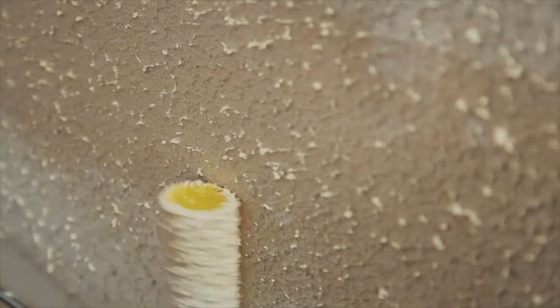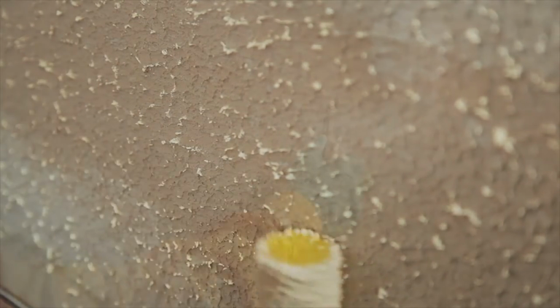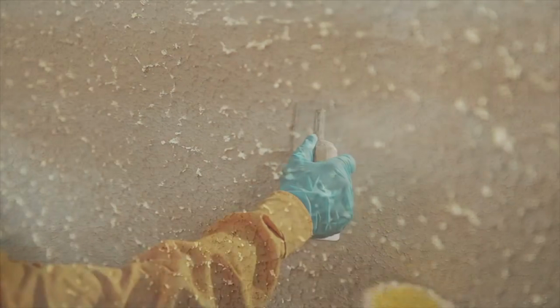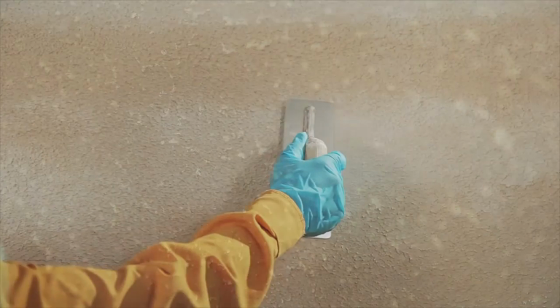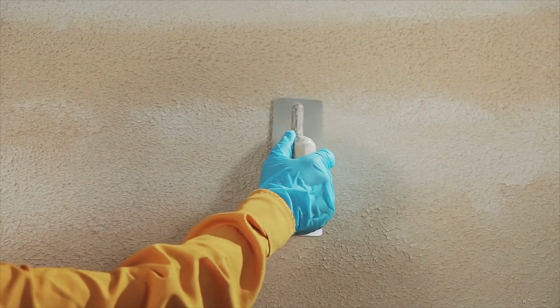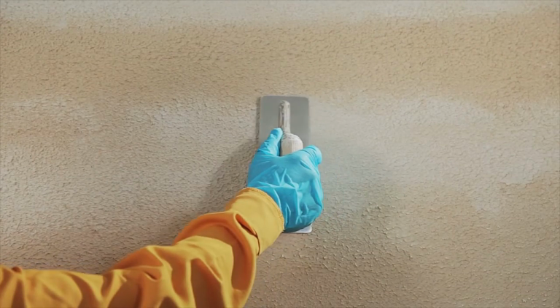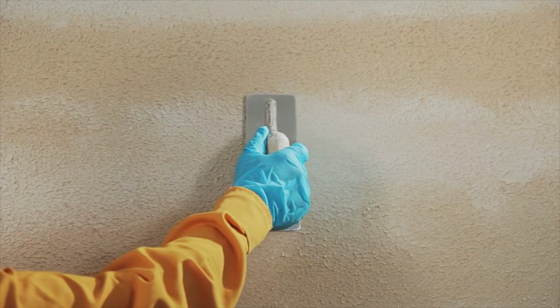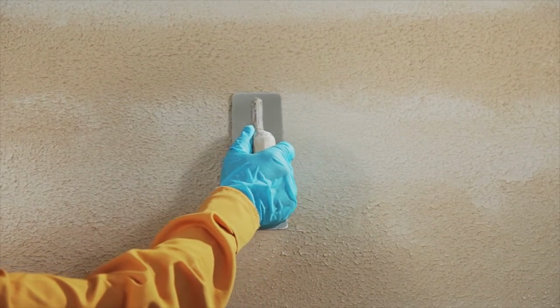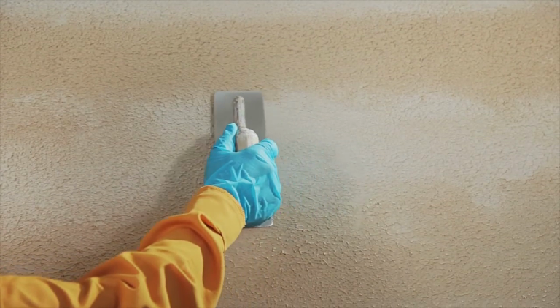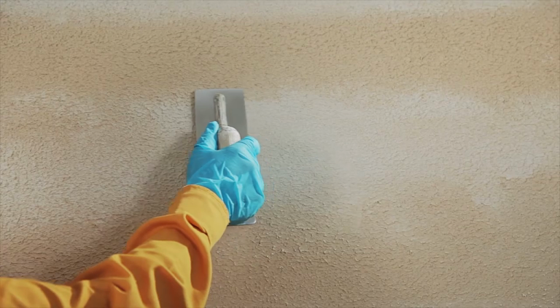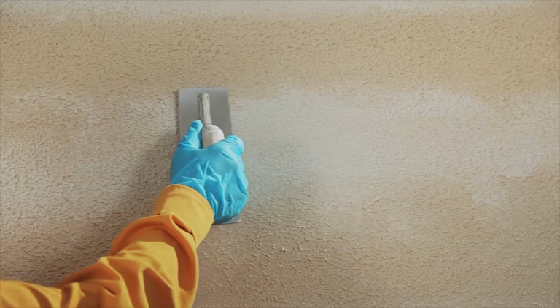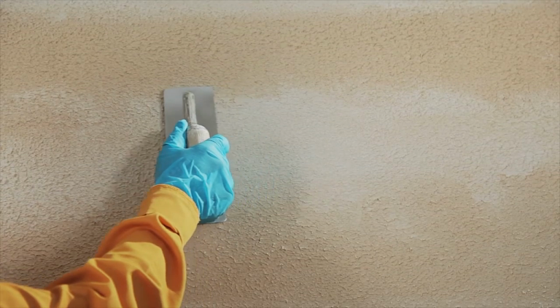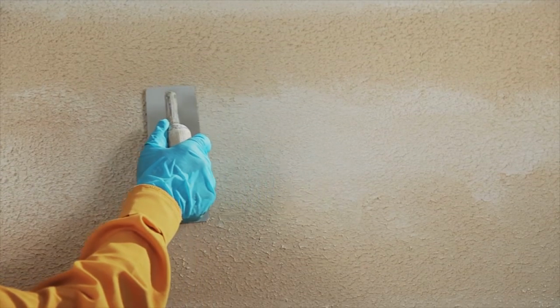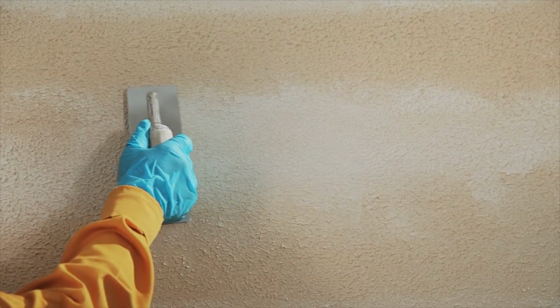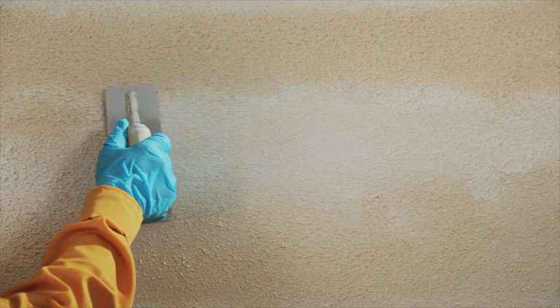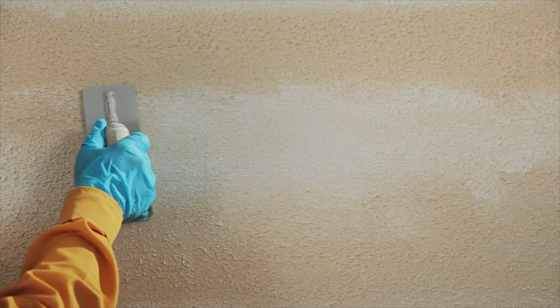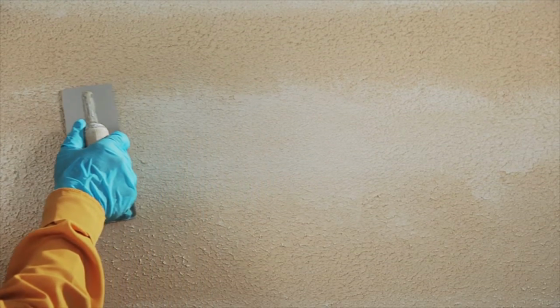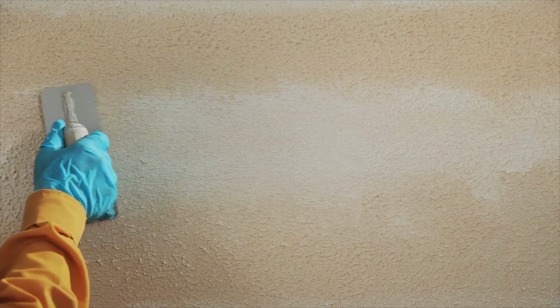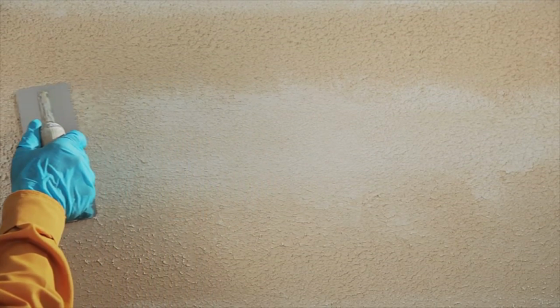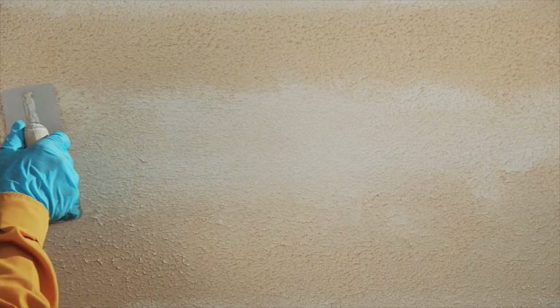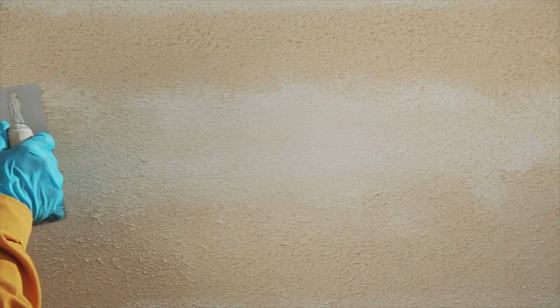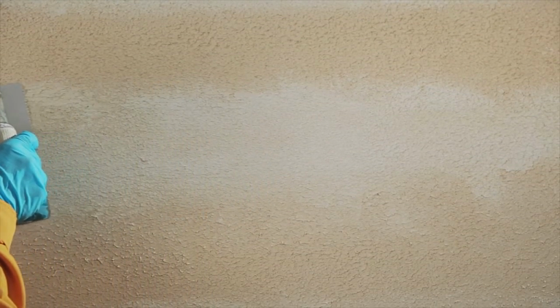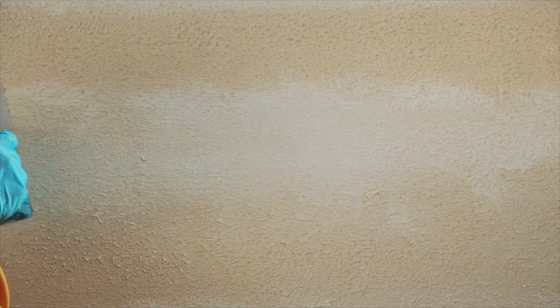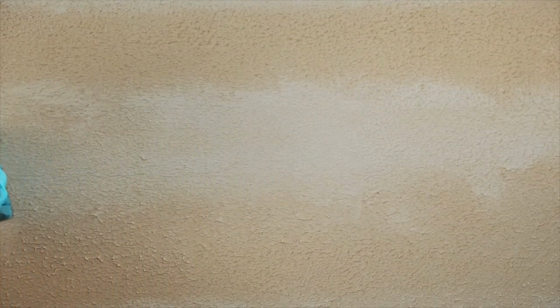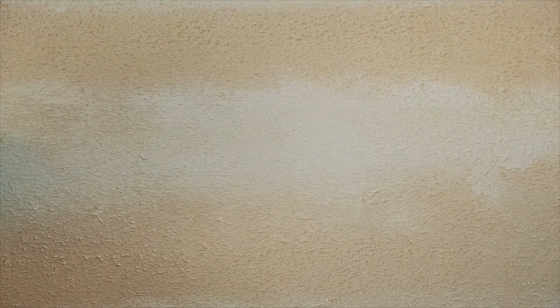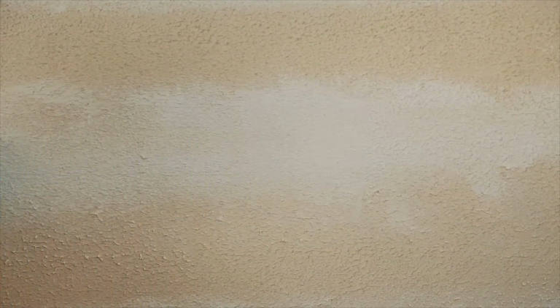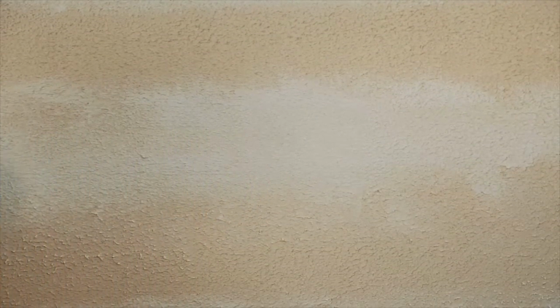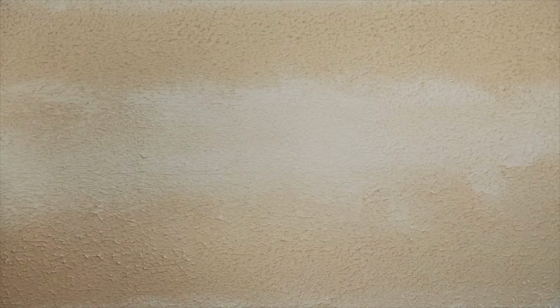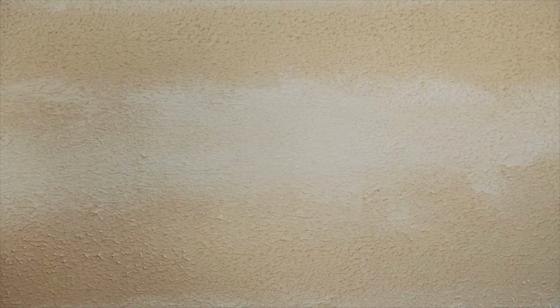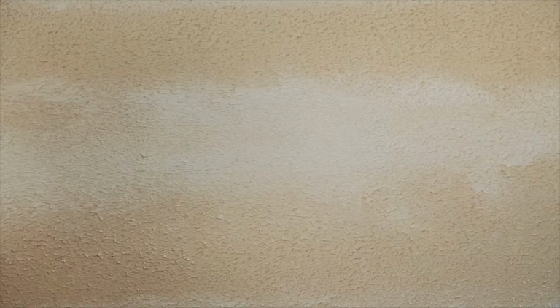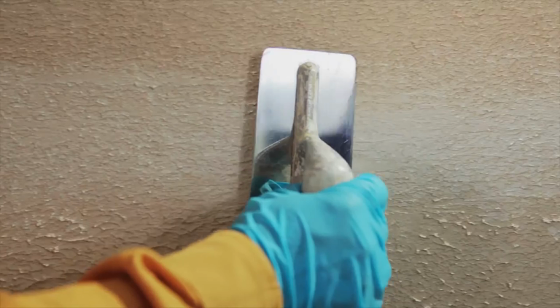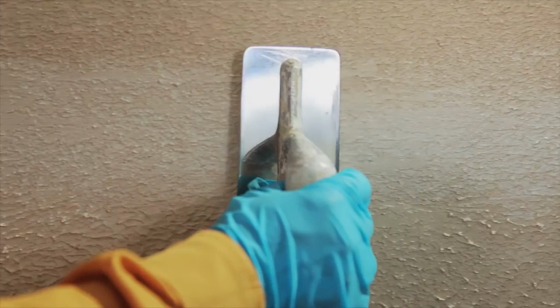Use a trowel and press smoothly and horizontally above the texture to create the stone effect and allow it to dry.